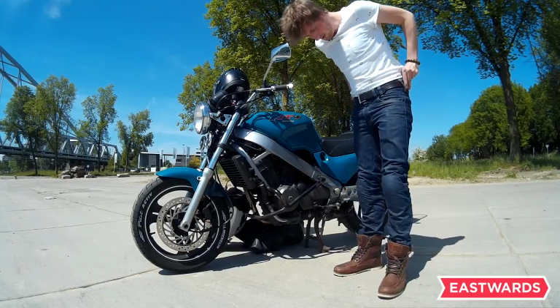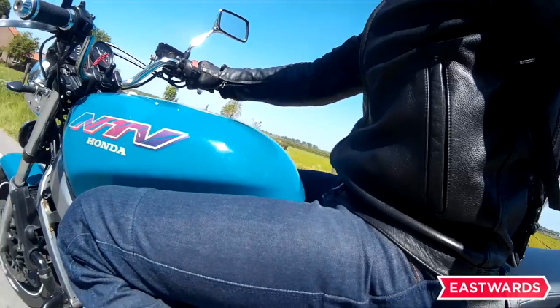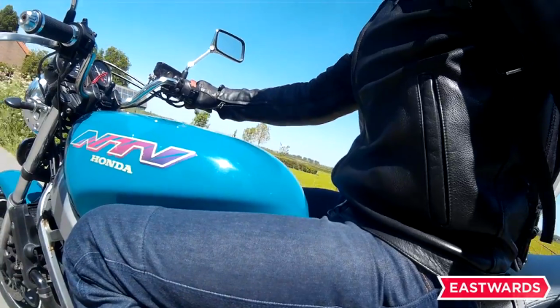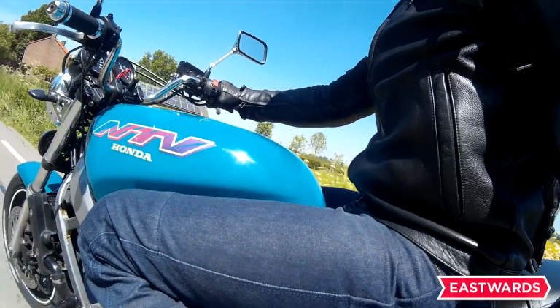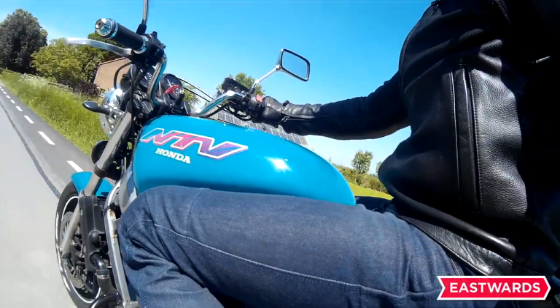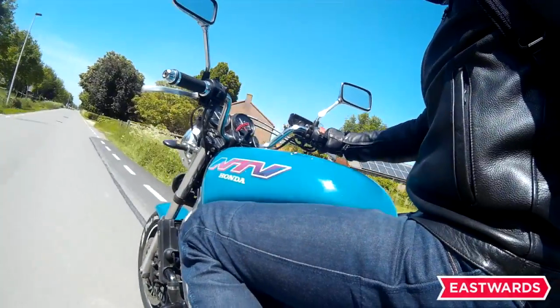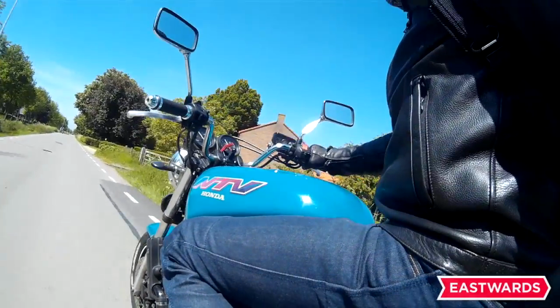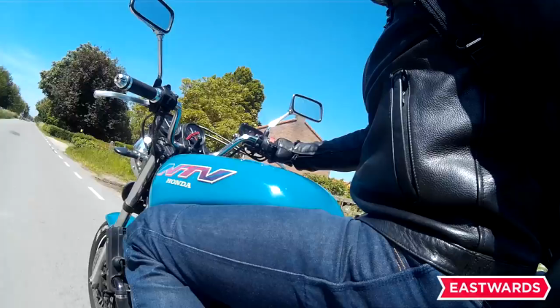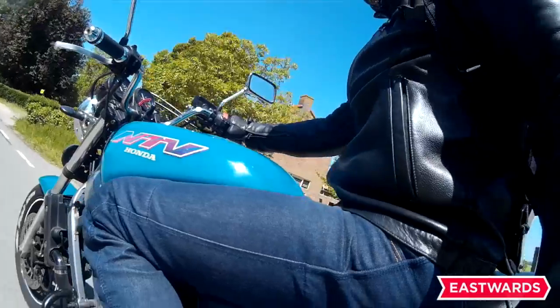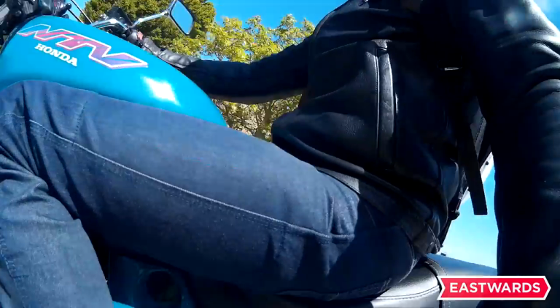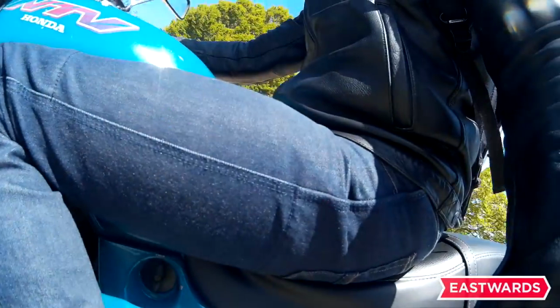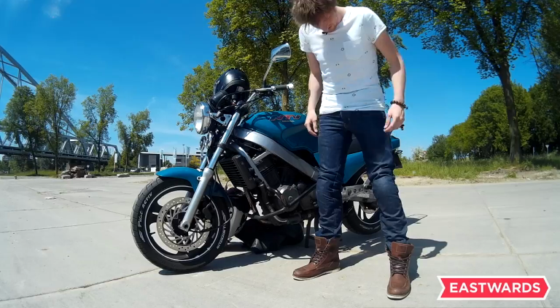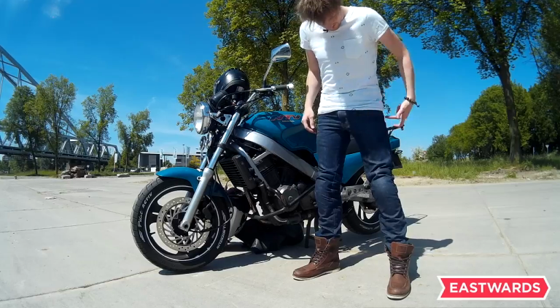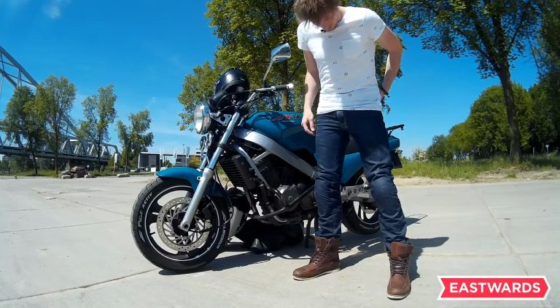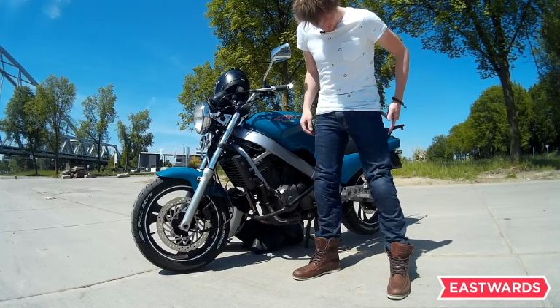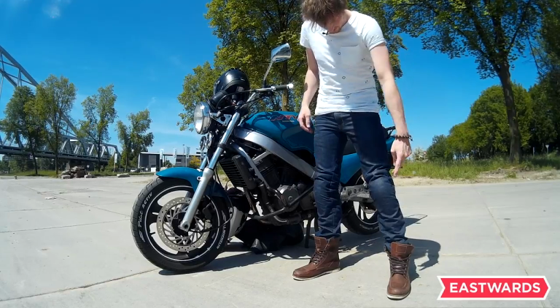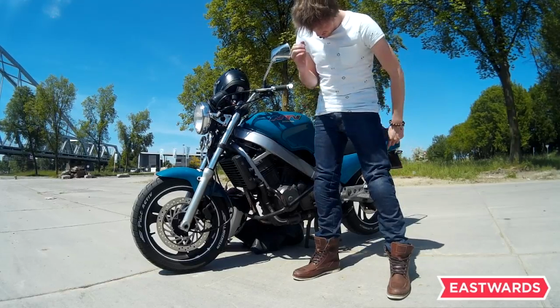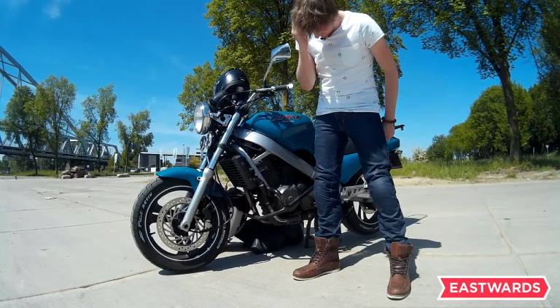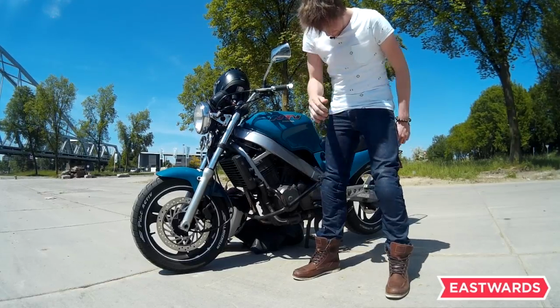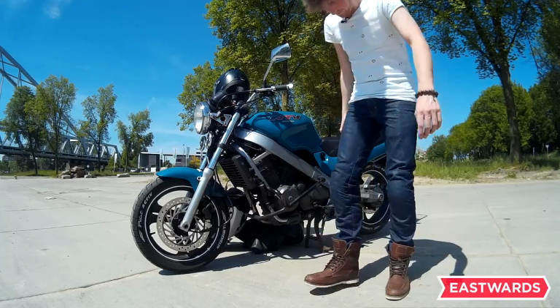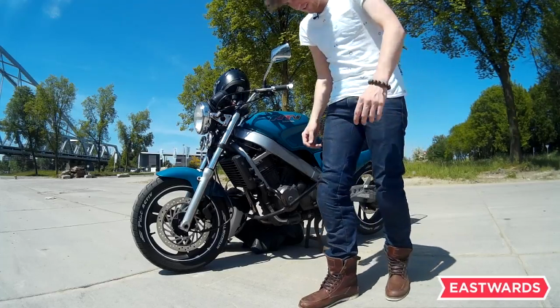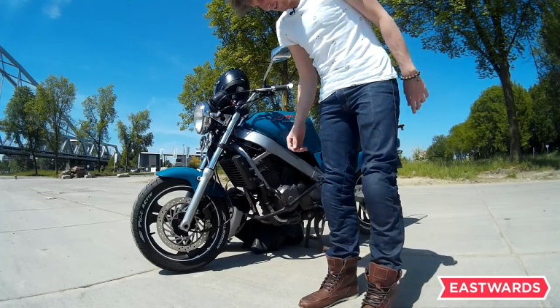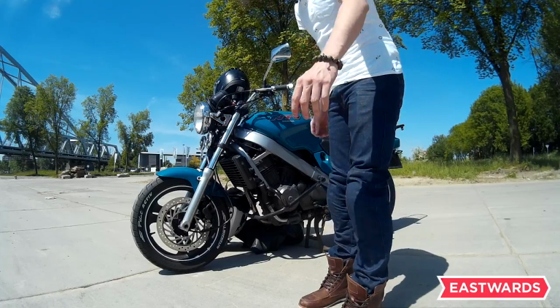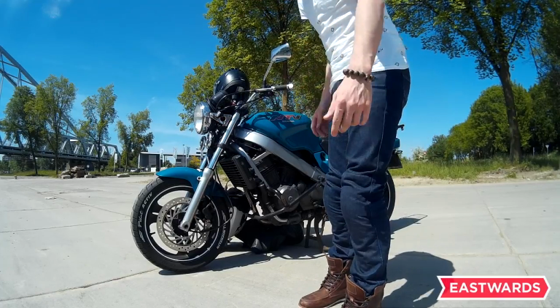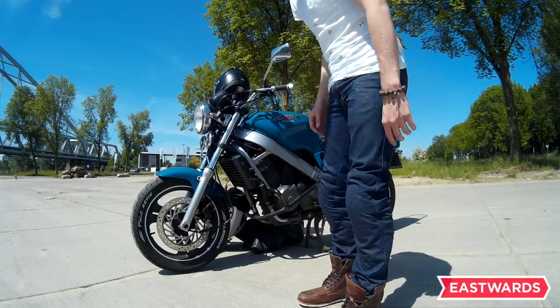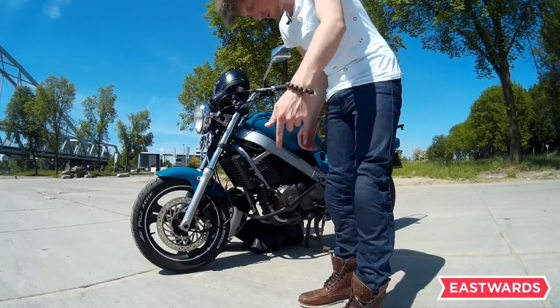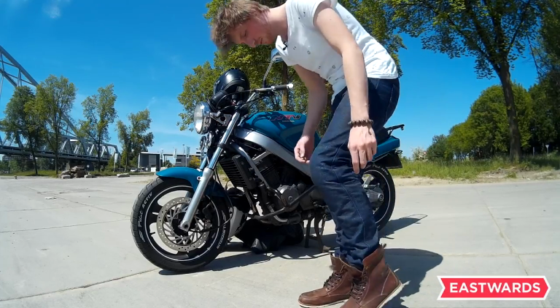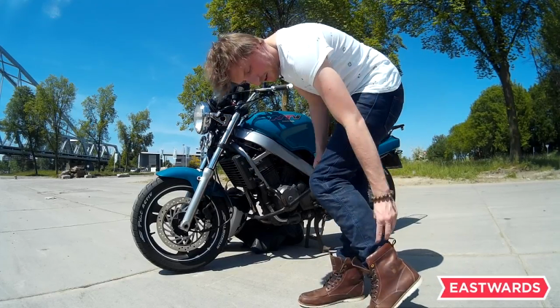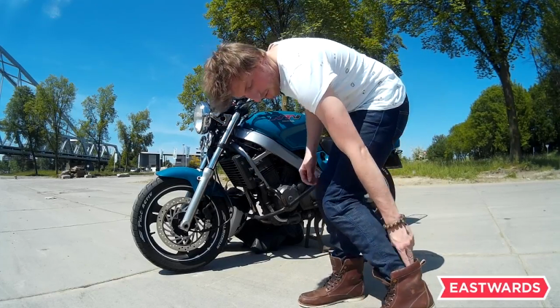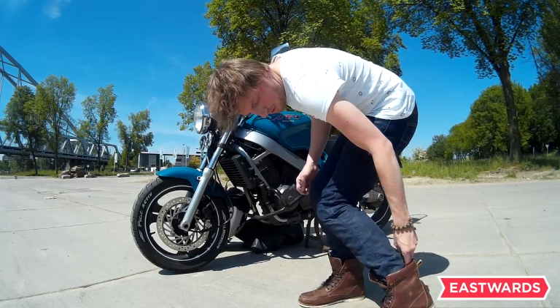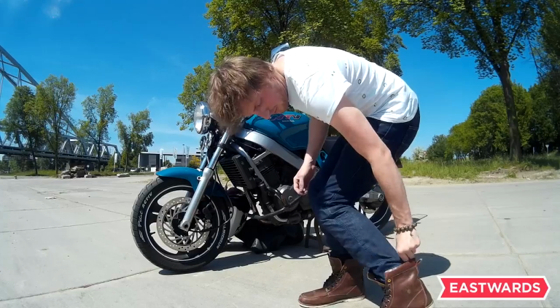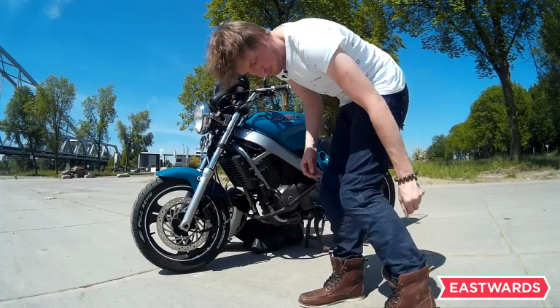The fit is quite nice as well. I have a 30 width and 32 in length, and they suit me really well, especially paired with my Revit Mohawk motorcycle boots.